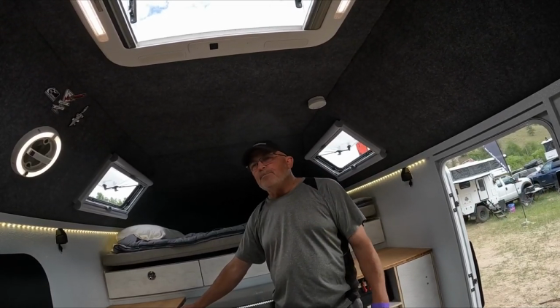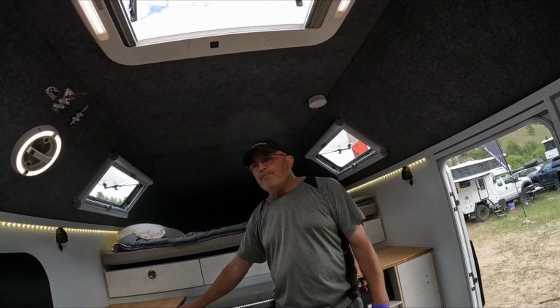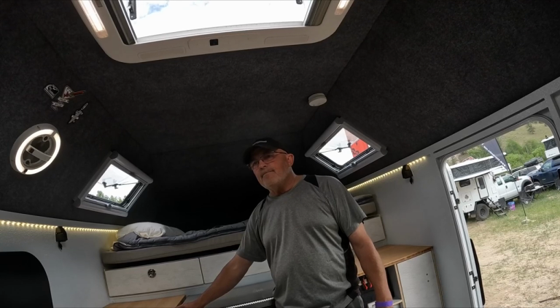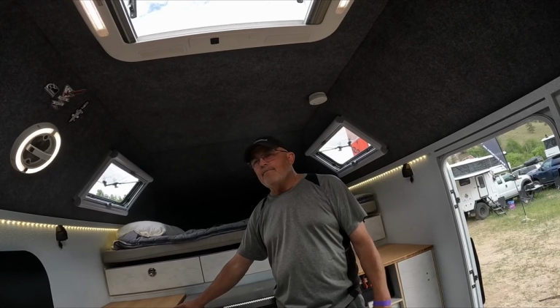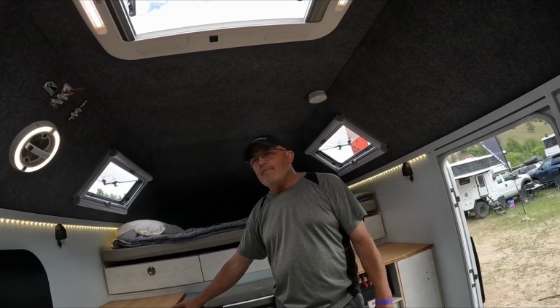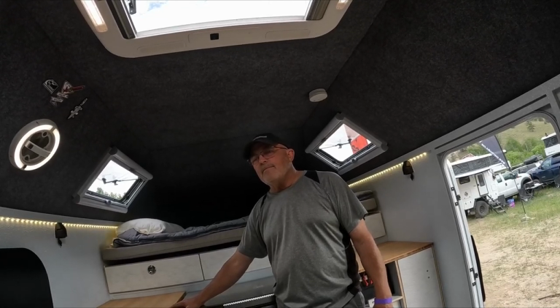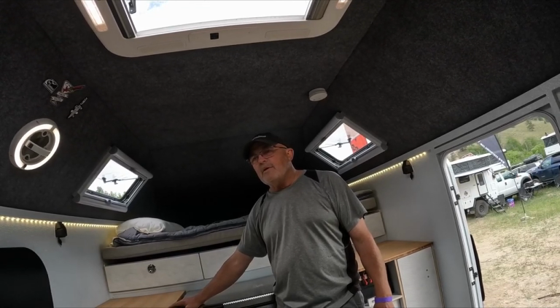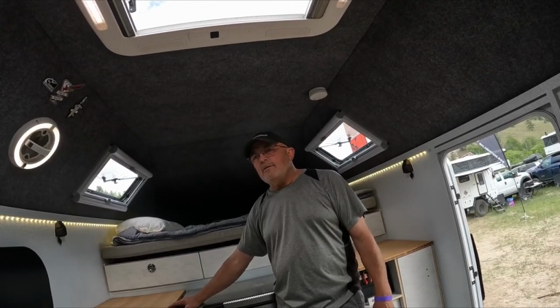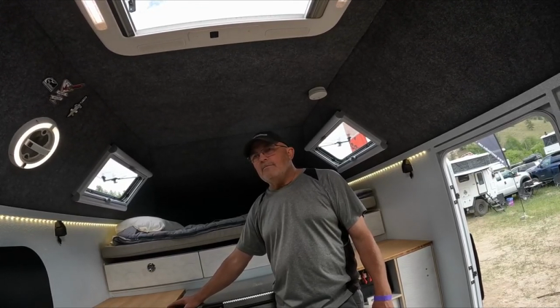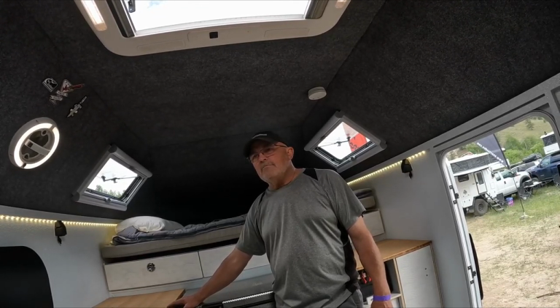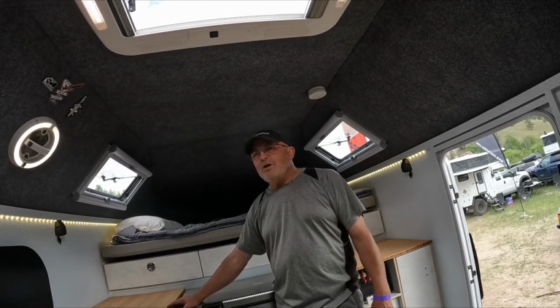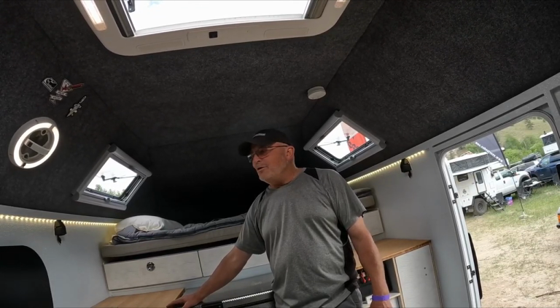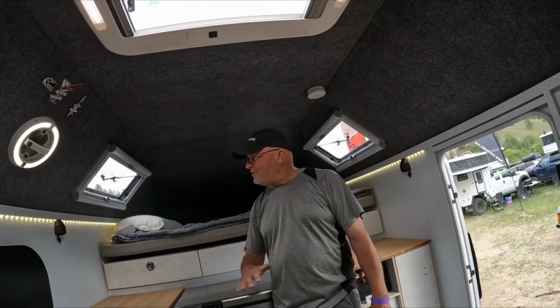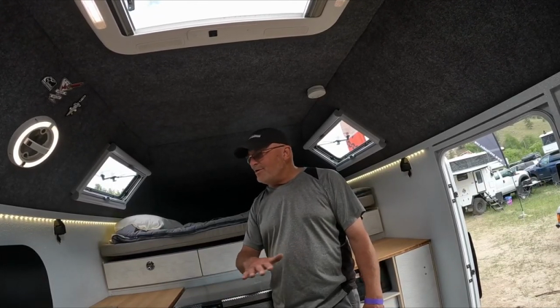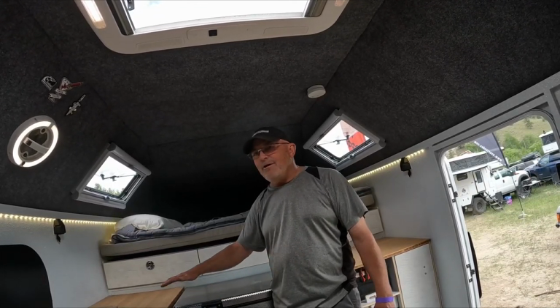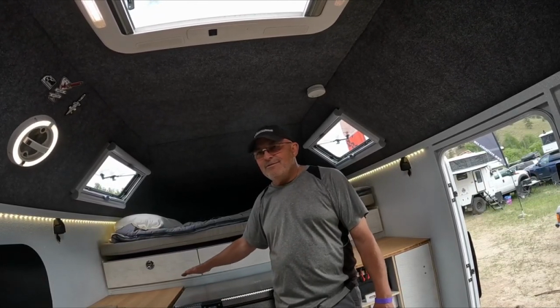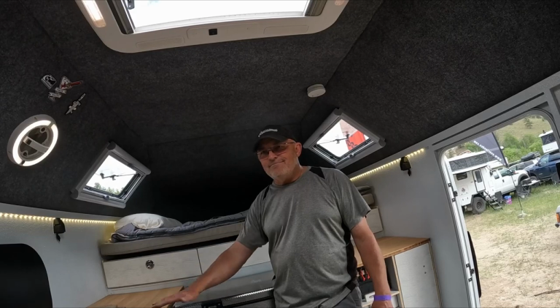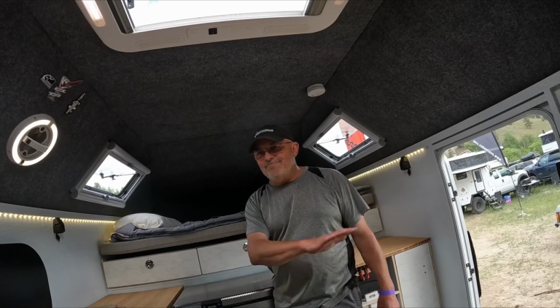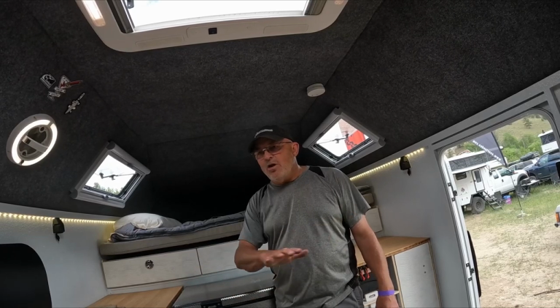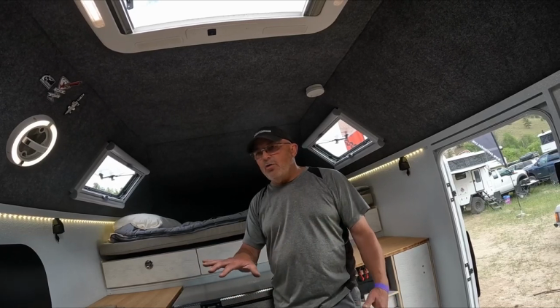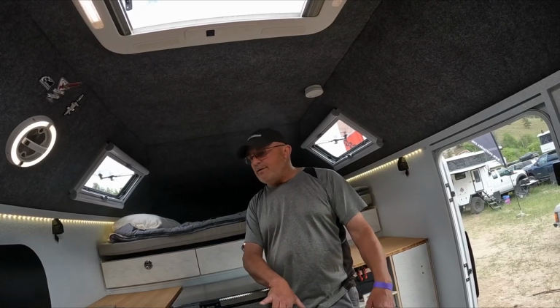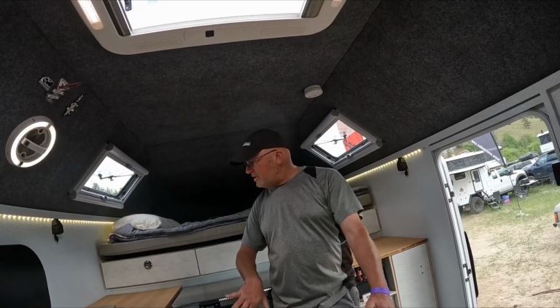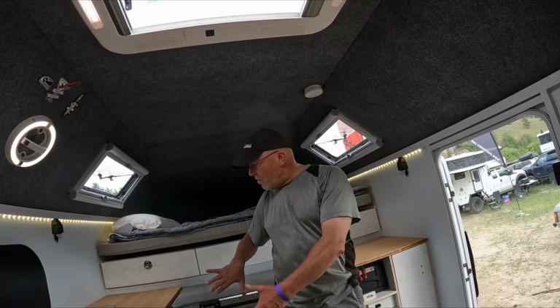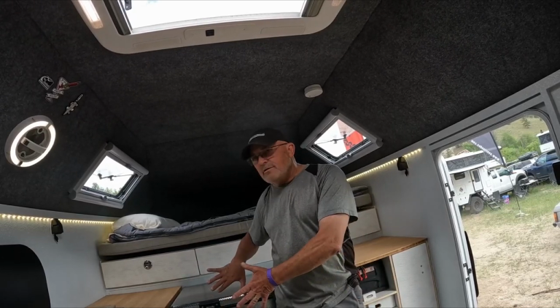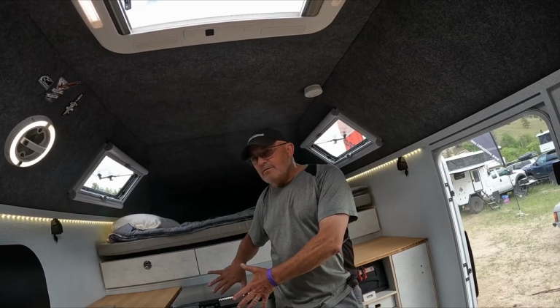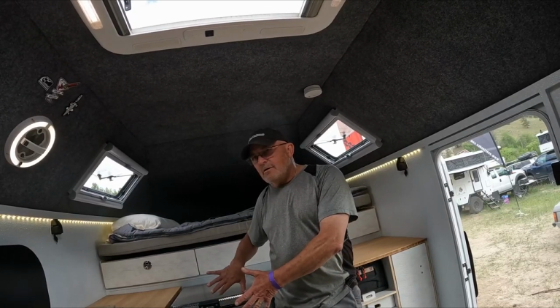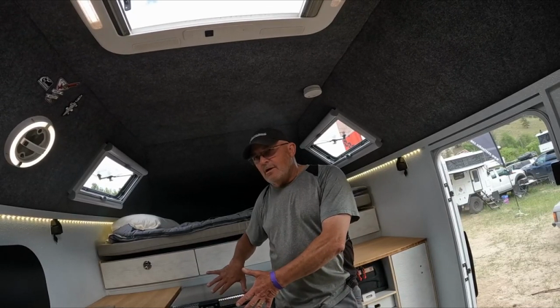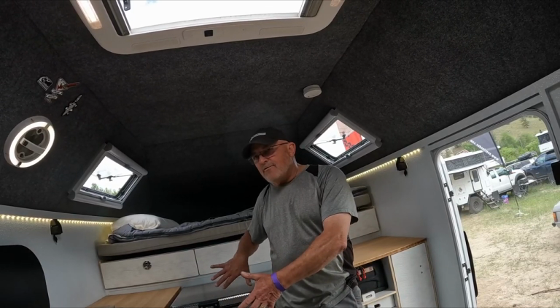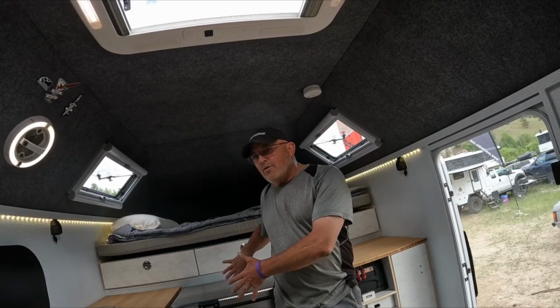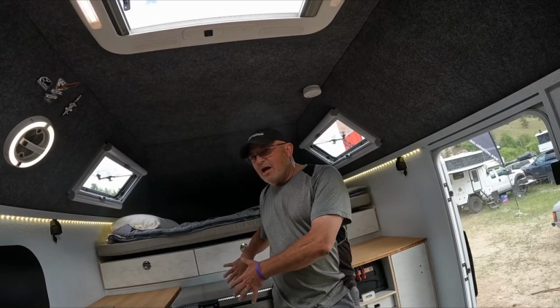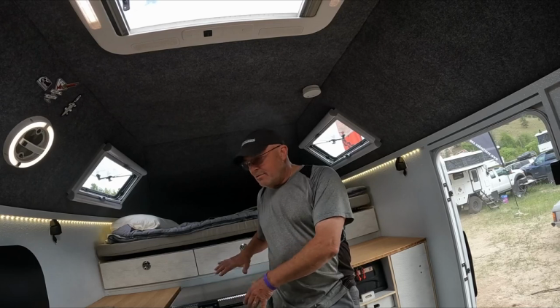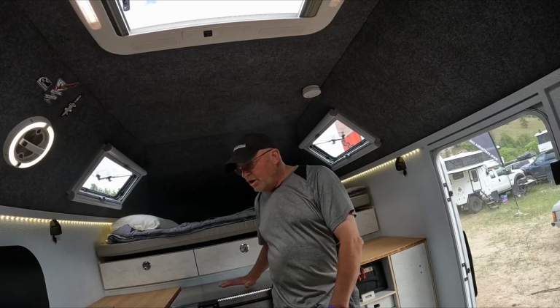Does it feel top heavy like a camper when you're on the highway? This is all air — all the weight is forward, and forward of the axle and low.